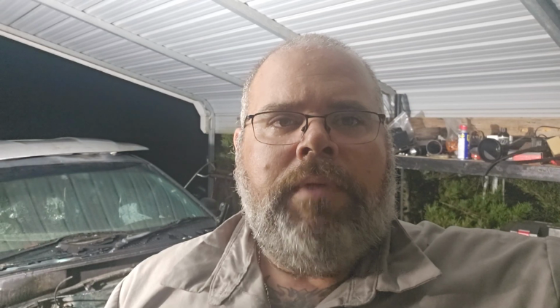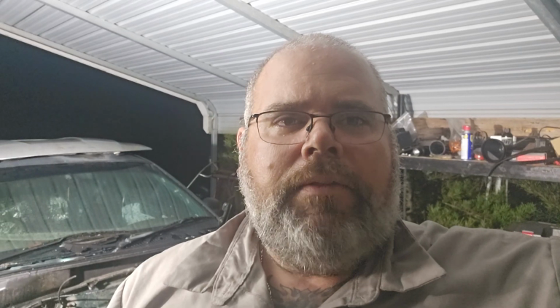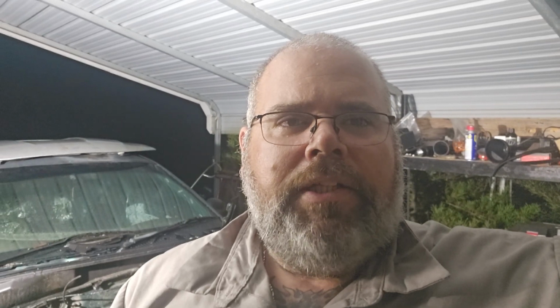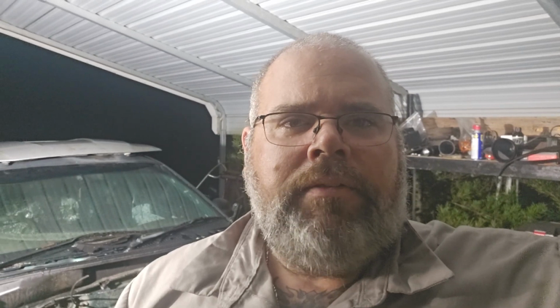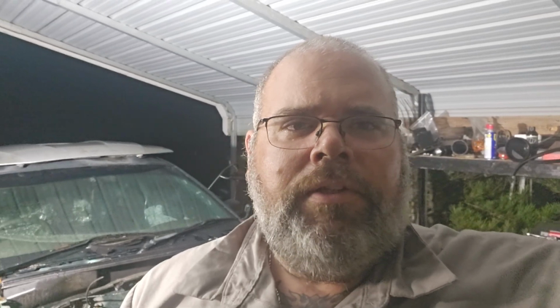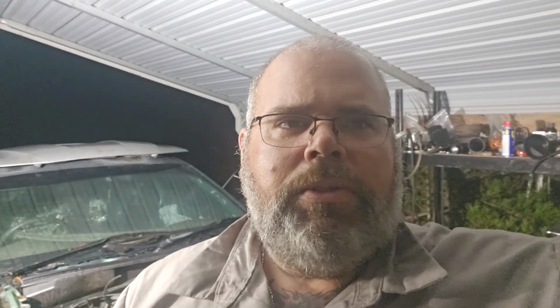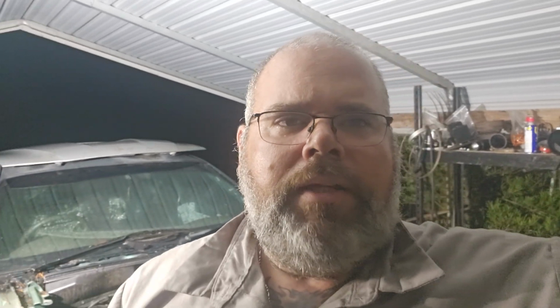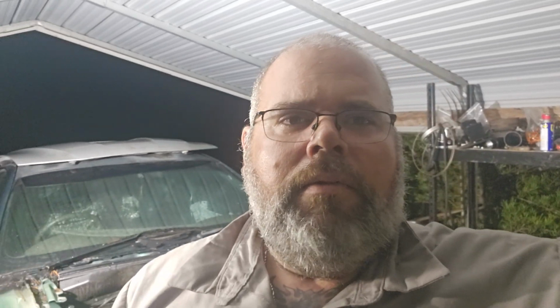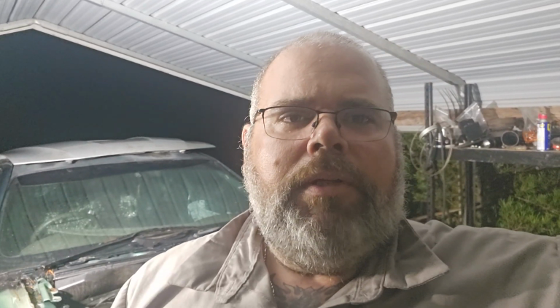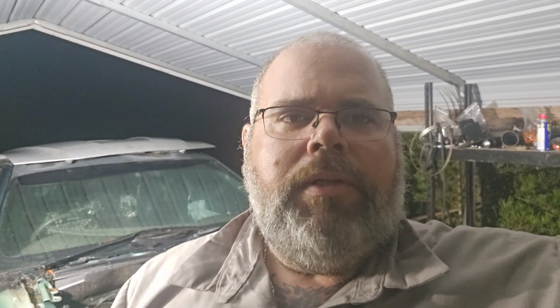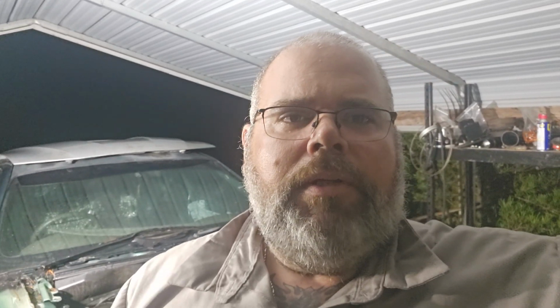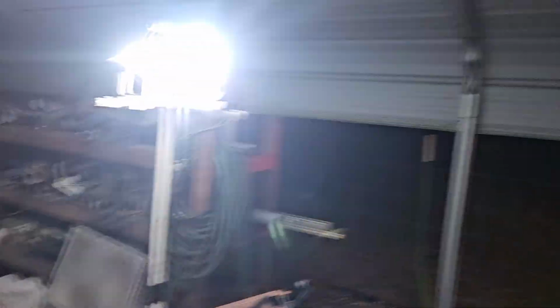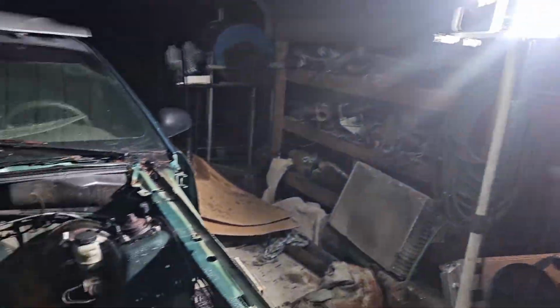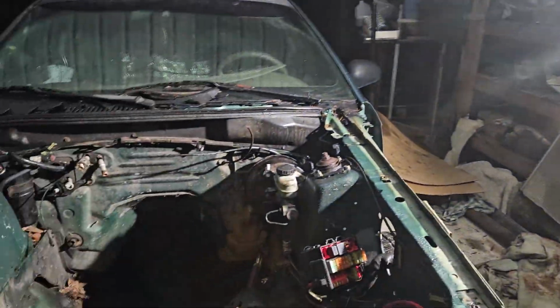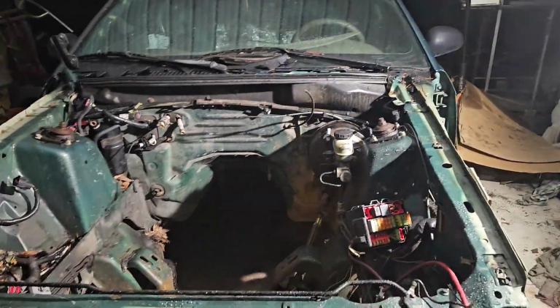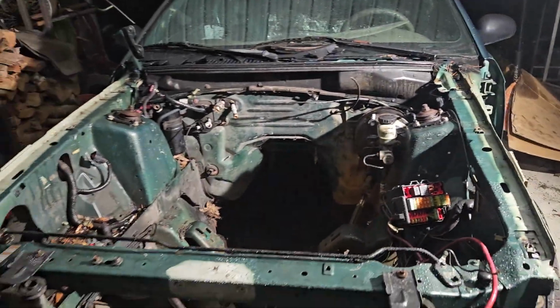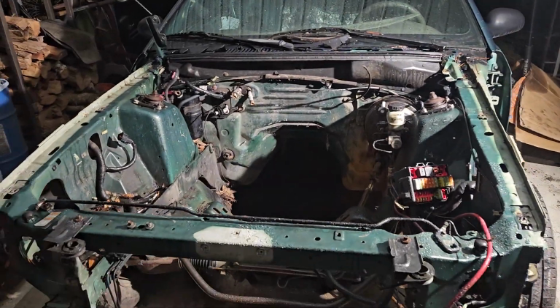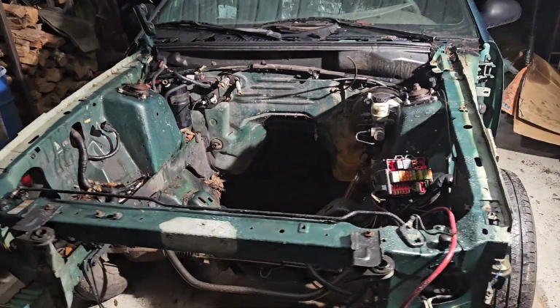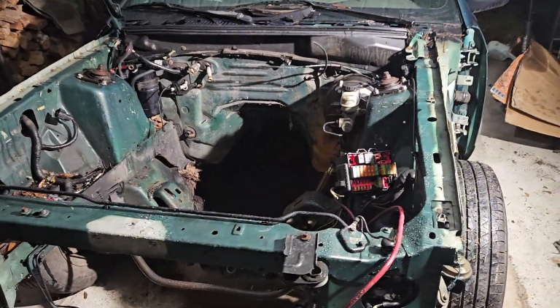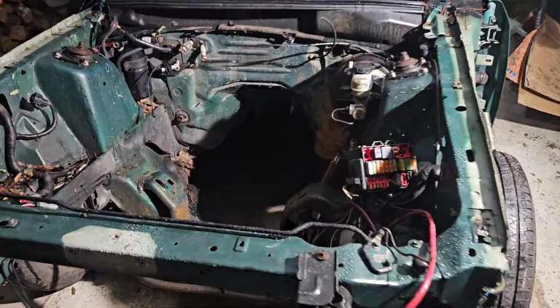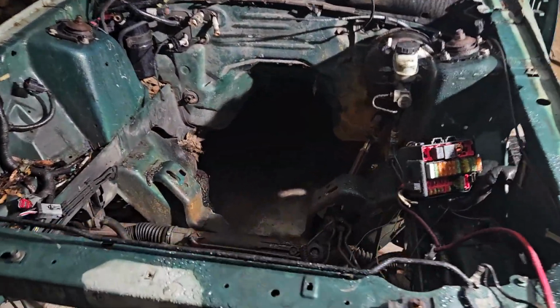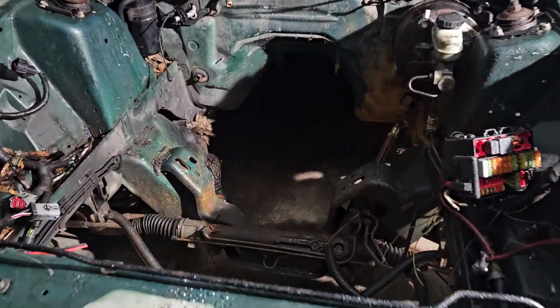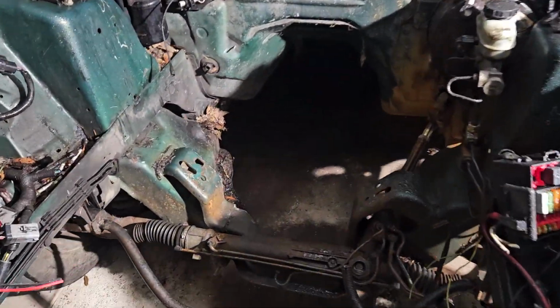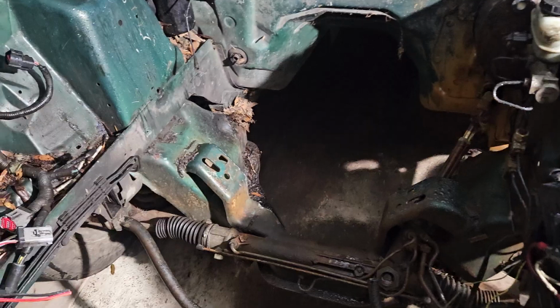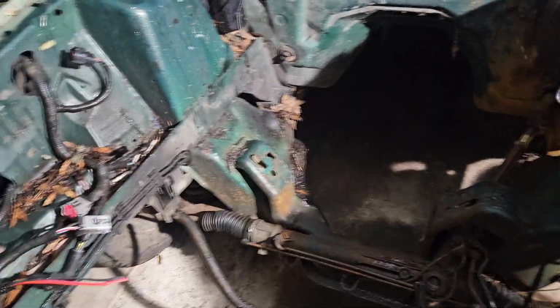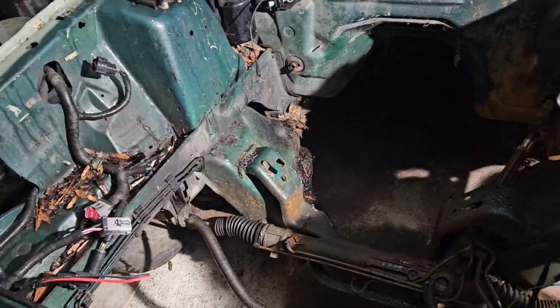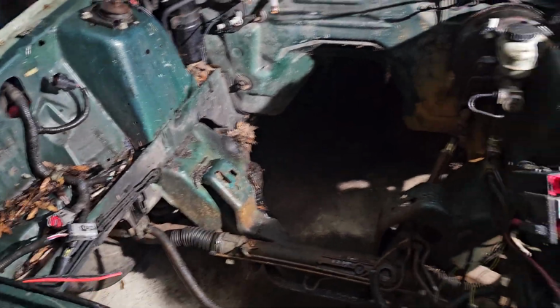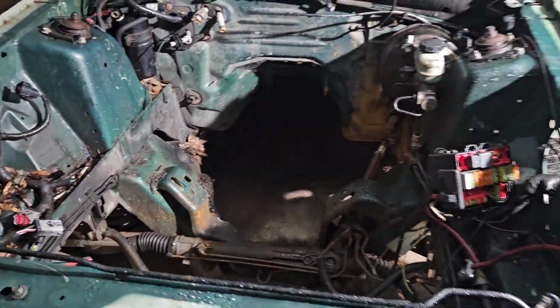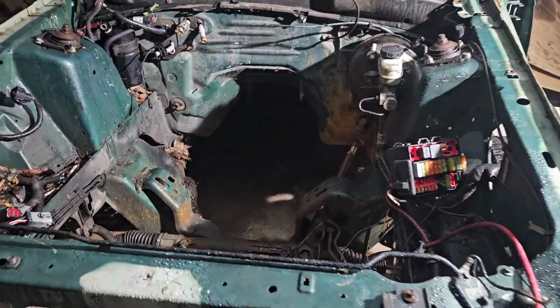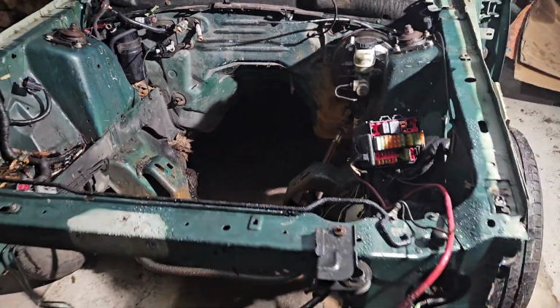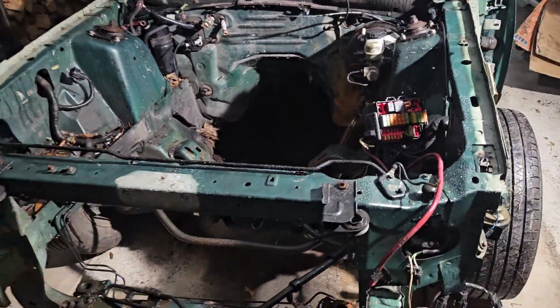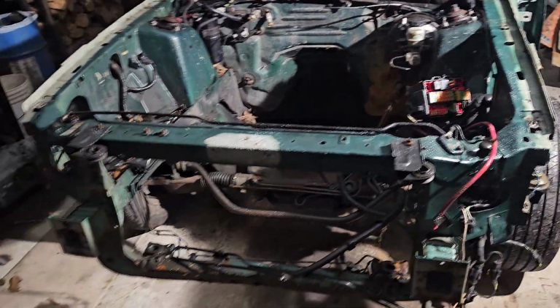Hey guys, welcome back to the channel. I'm just going to do a little short update on what's been going on. Now you can see the Karma — the motor's out, transmission's out, everything else is still in there, and the front end's off.